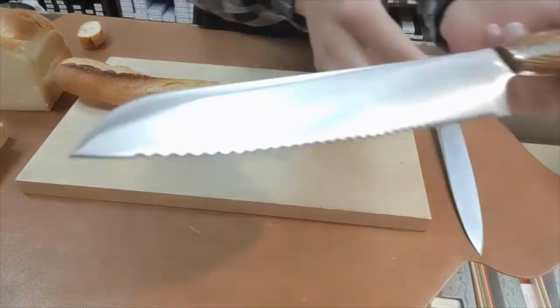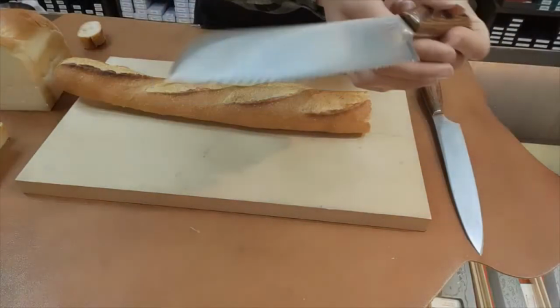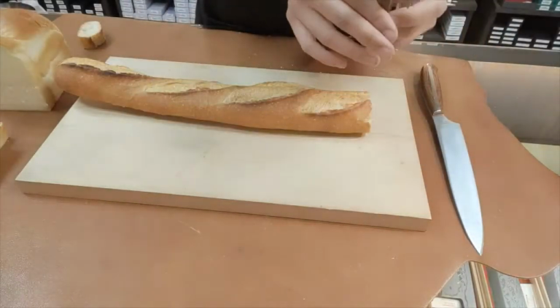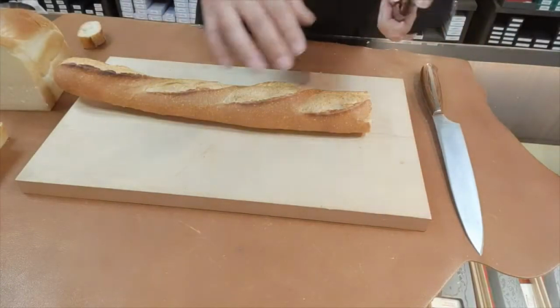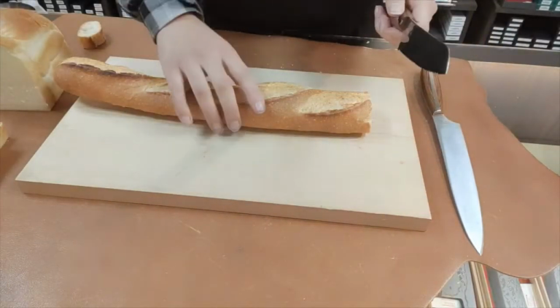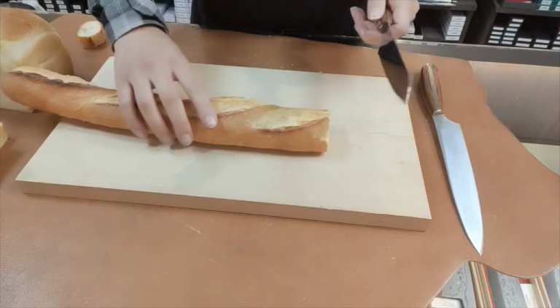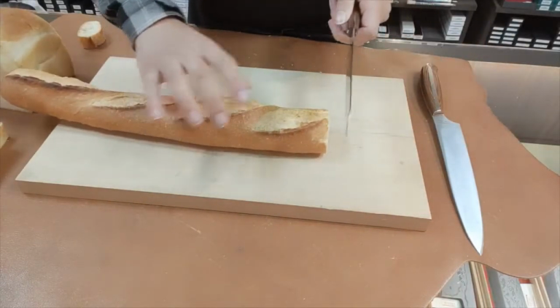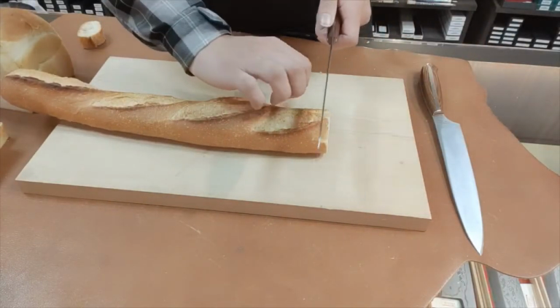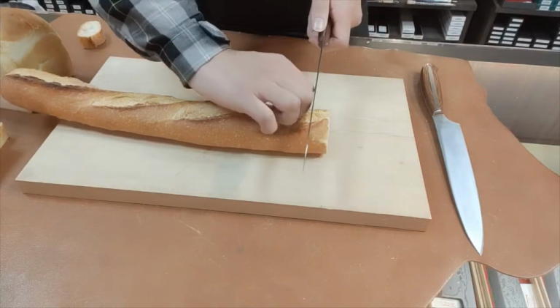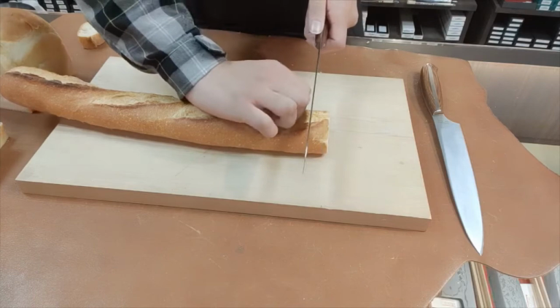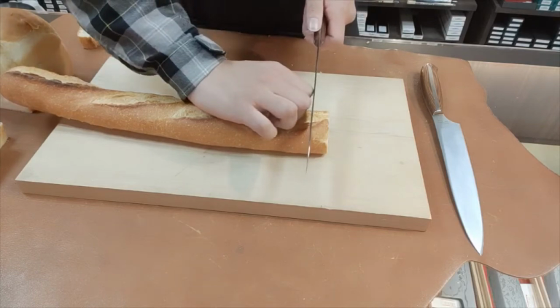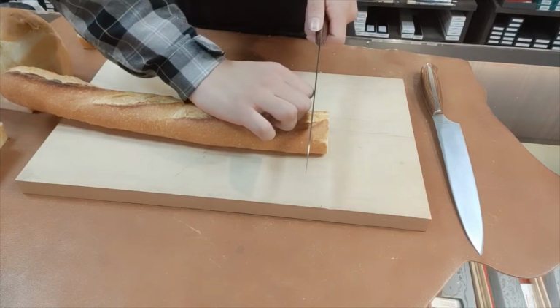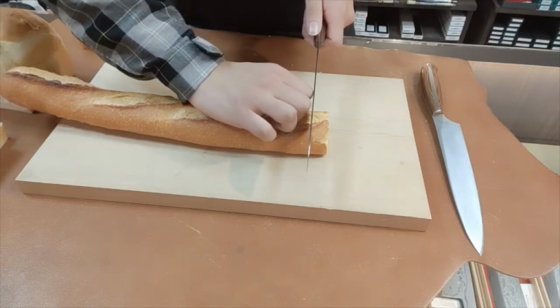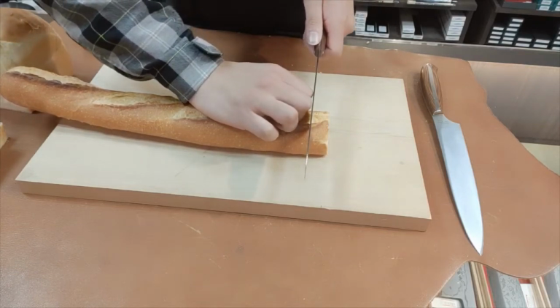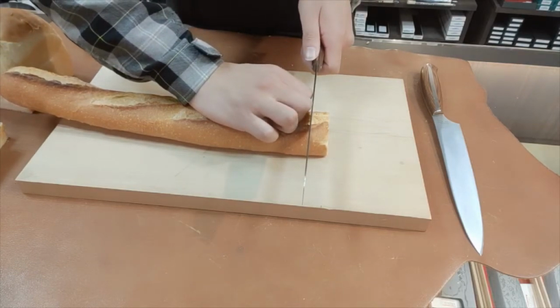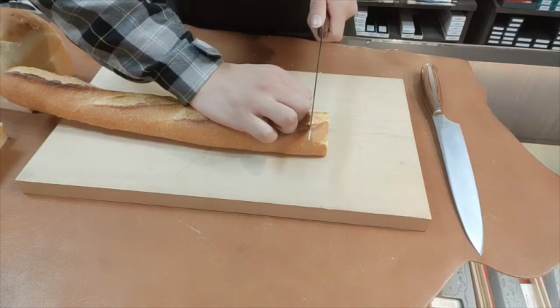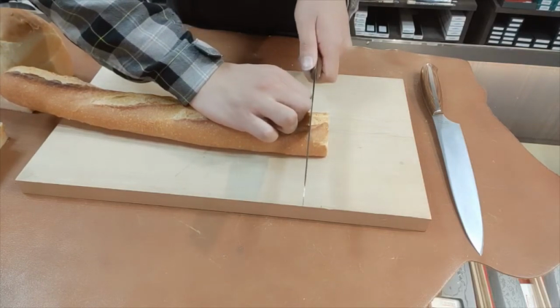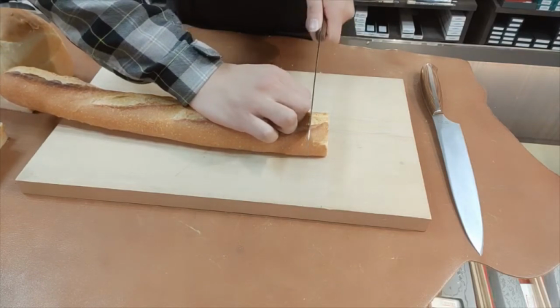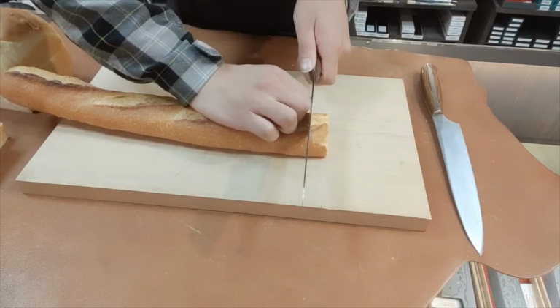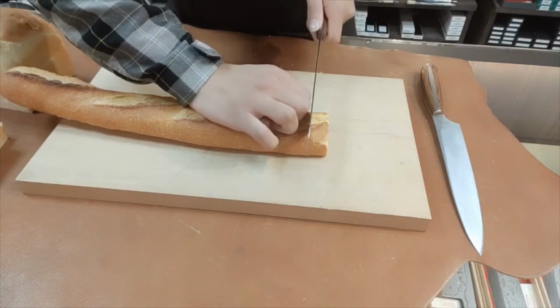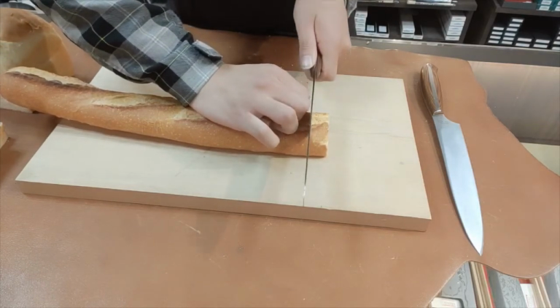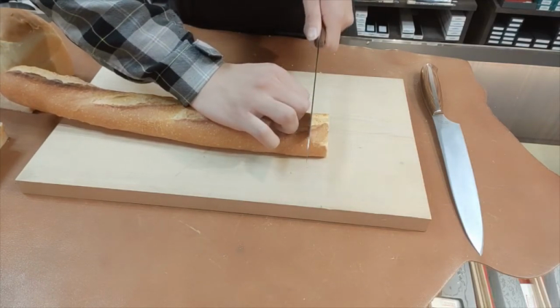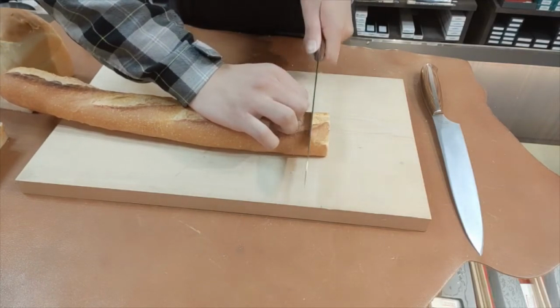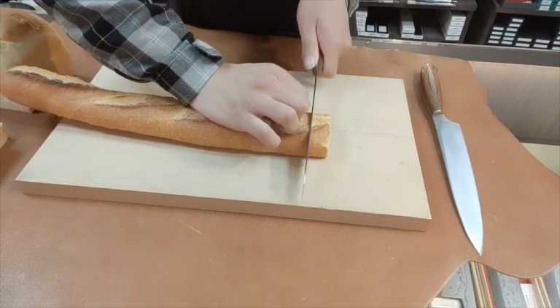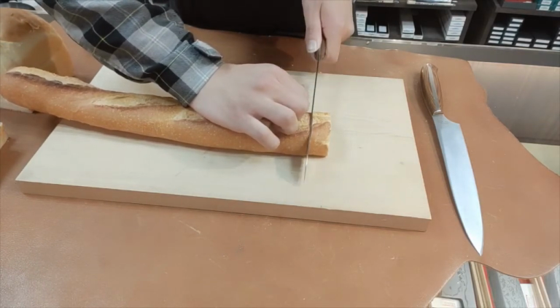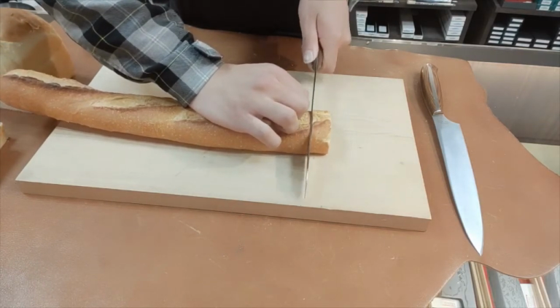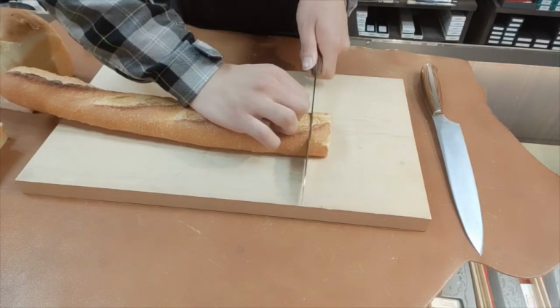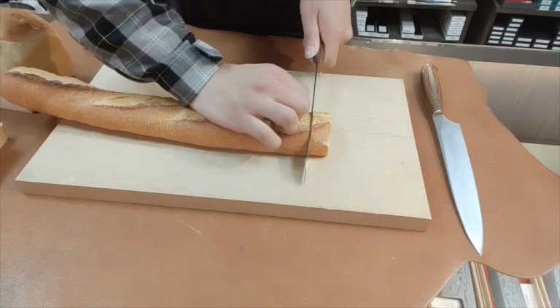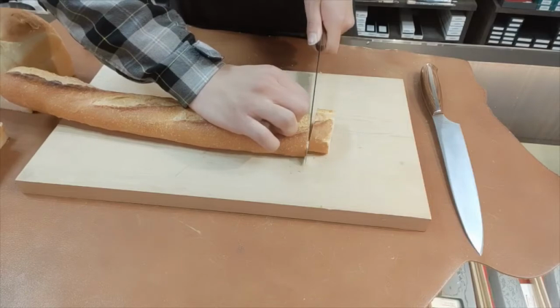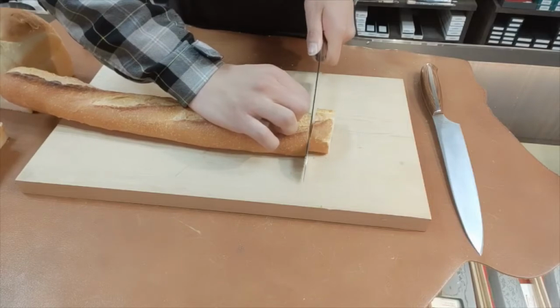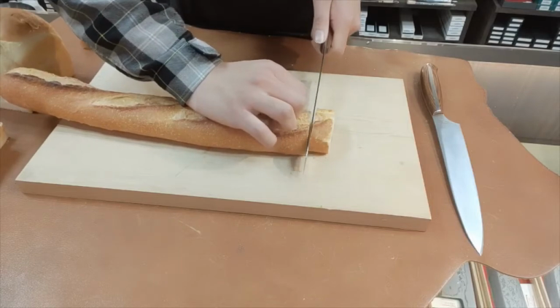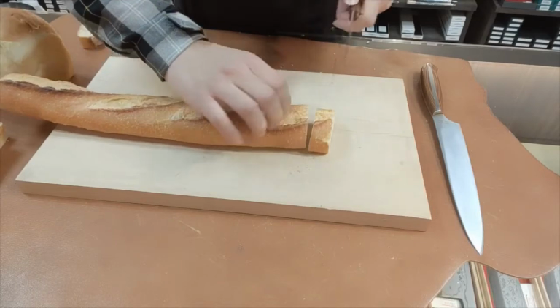This time, I use the bread knife. Because of the serrated edge, the edge doesn't slip on the surface and it easily saws through the baguette.